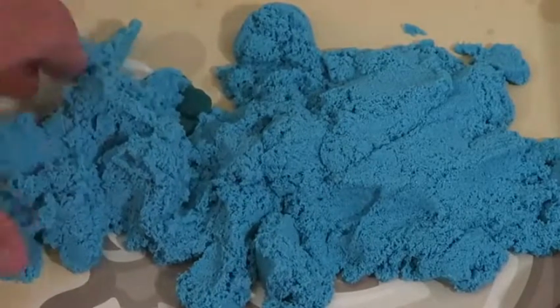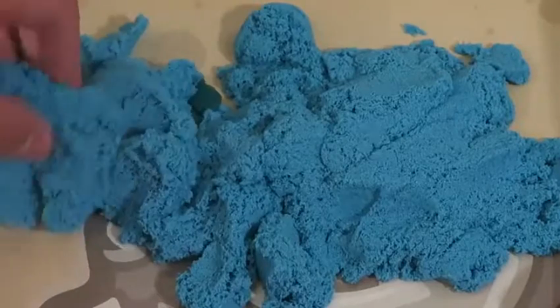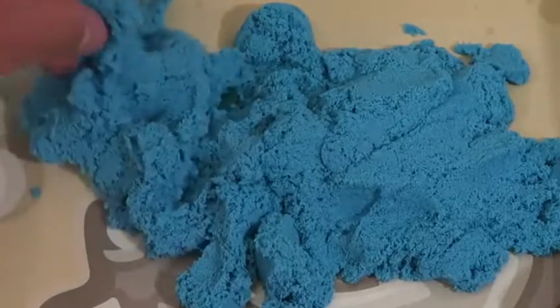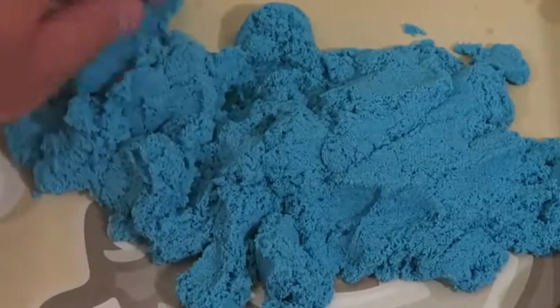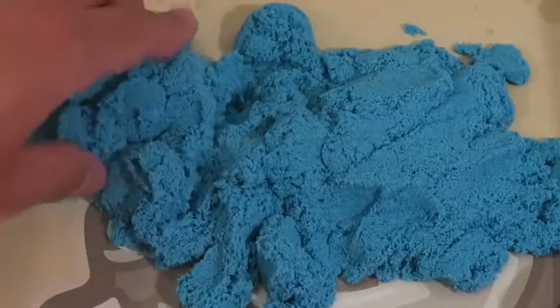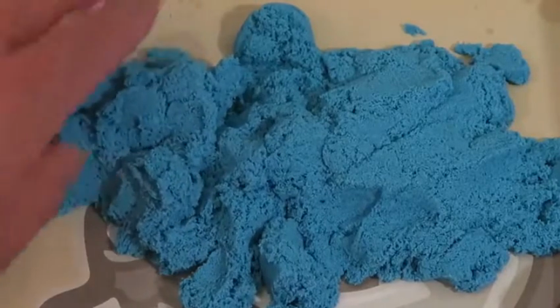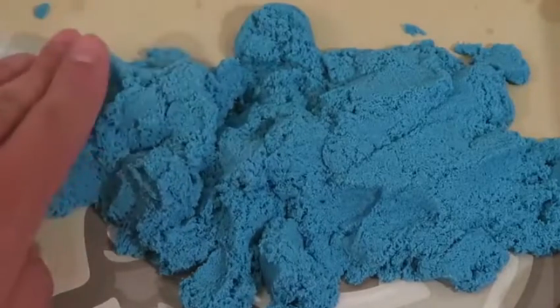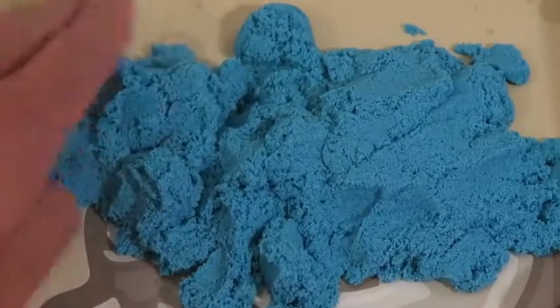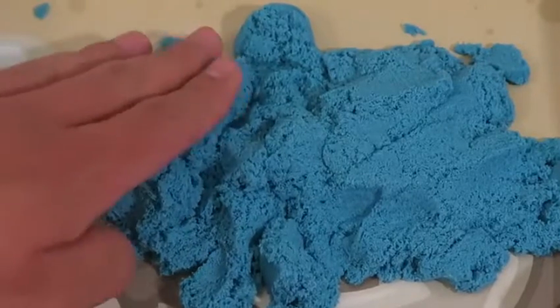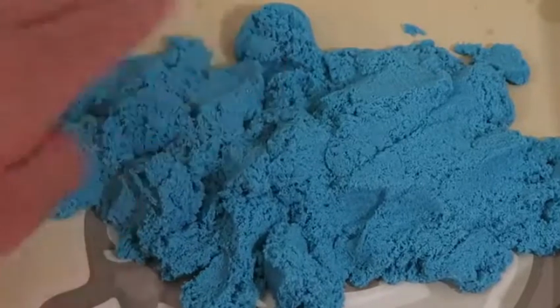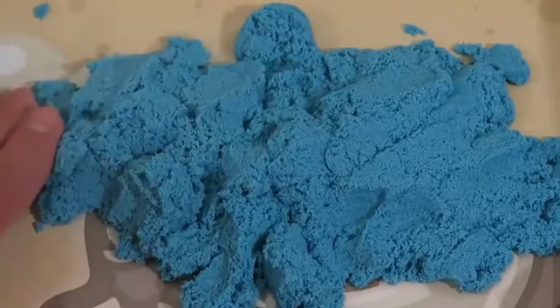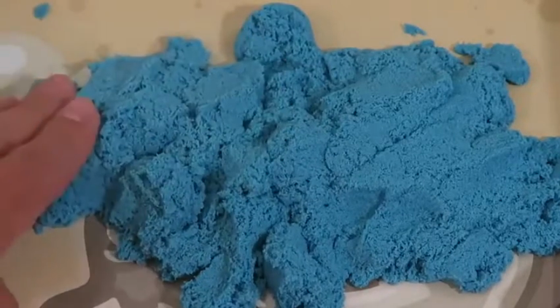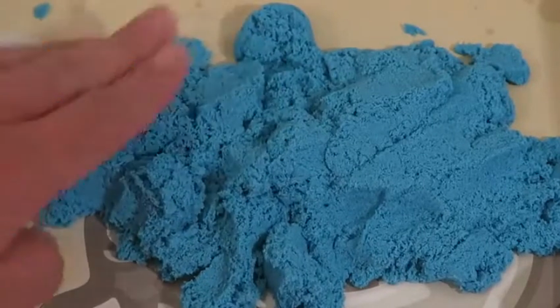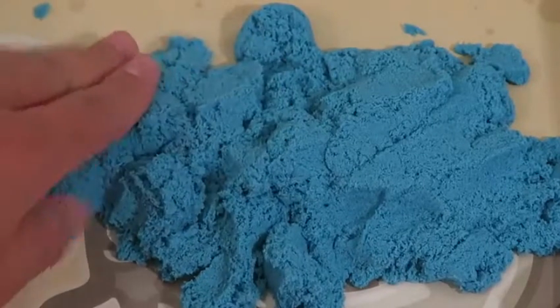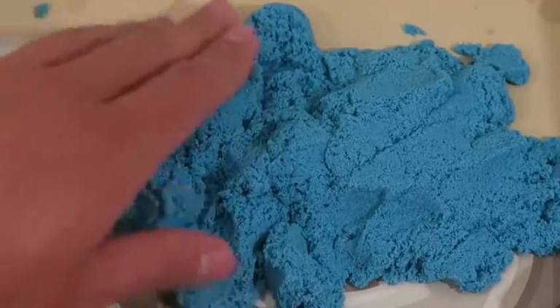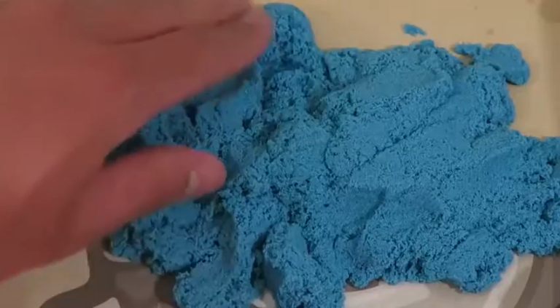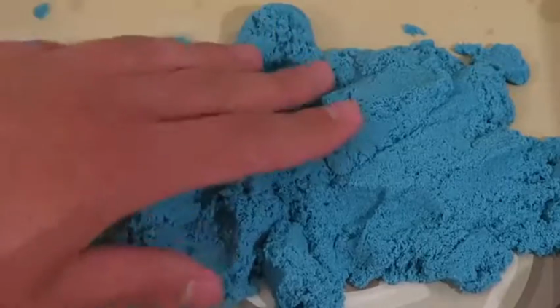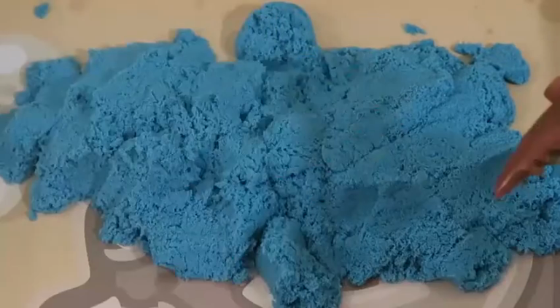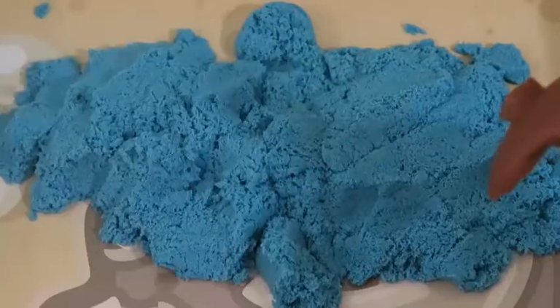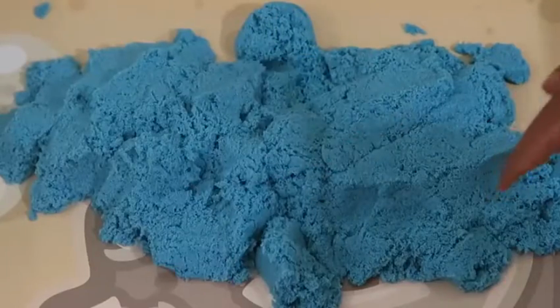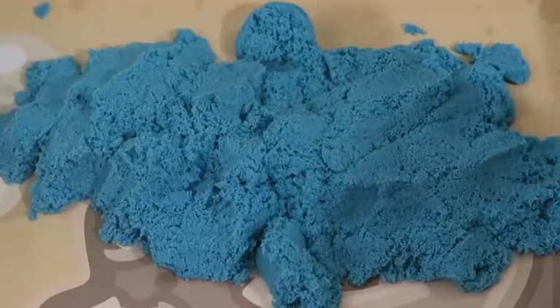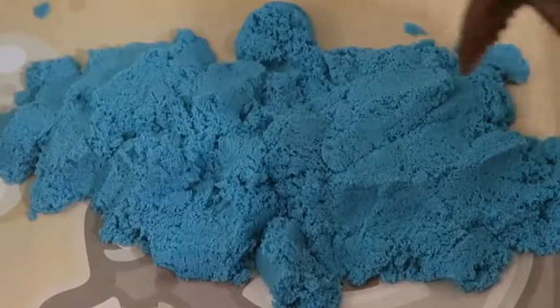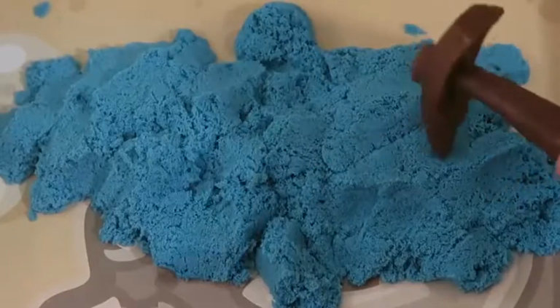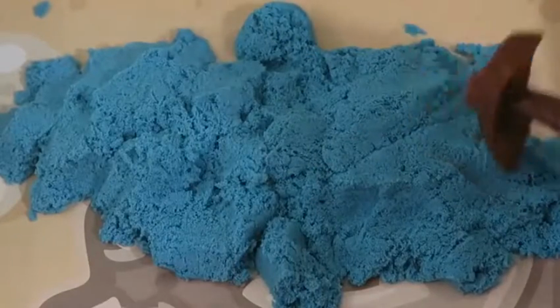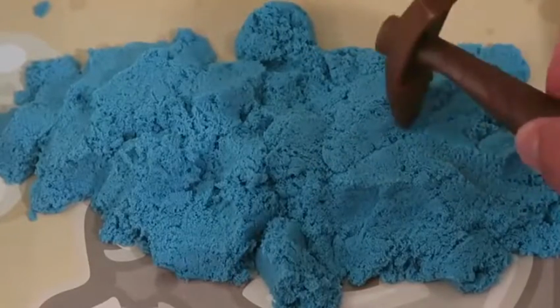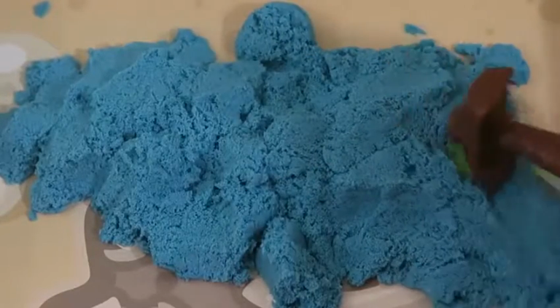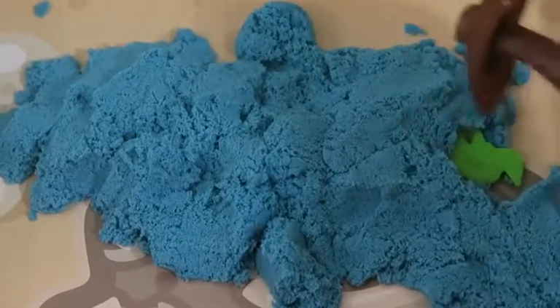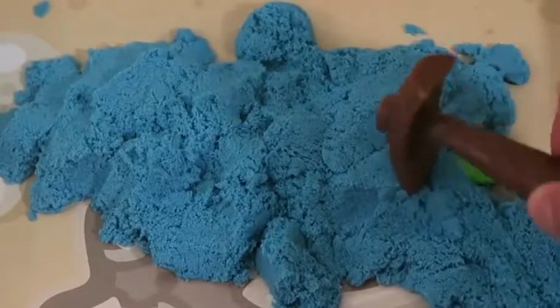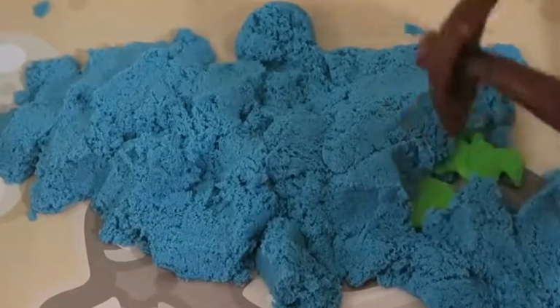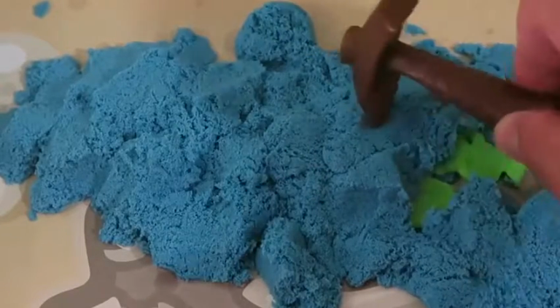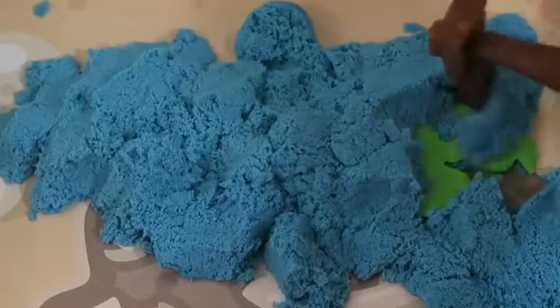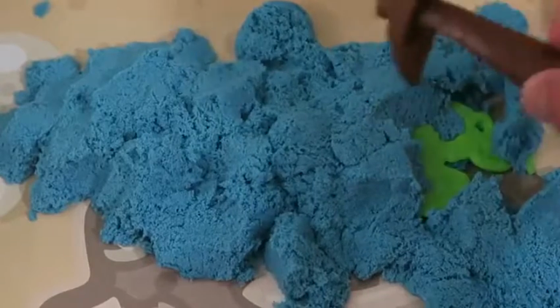Doesn't this pterodactyl also remind you of an evil witch from a movie? And now it's time to make the T-Rex, one of the scariest dinosaurs to ever live!